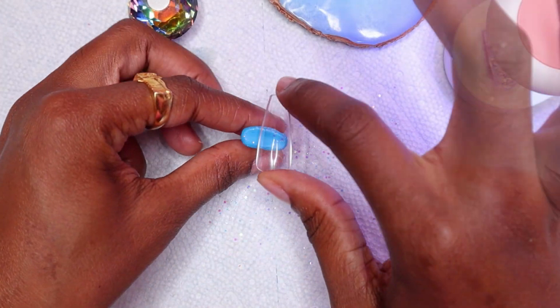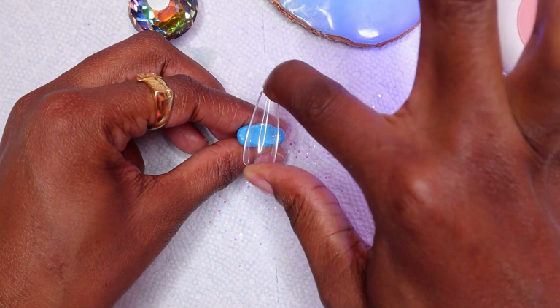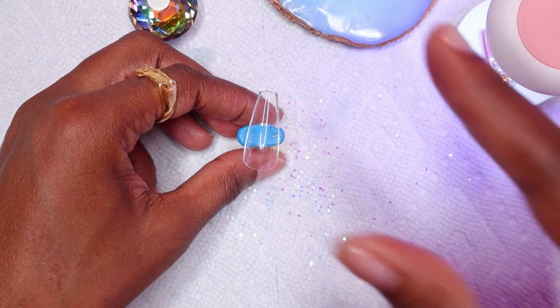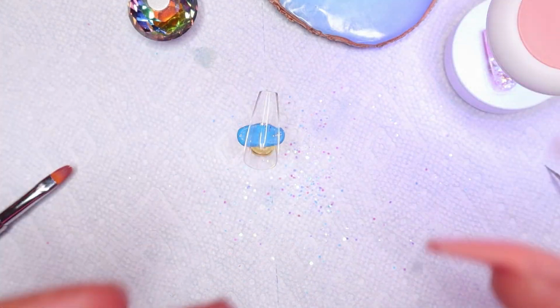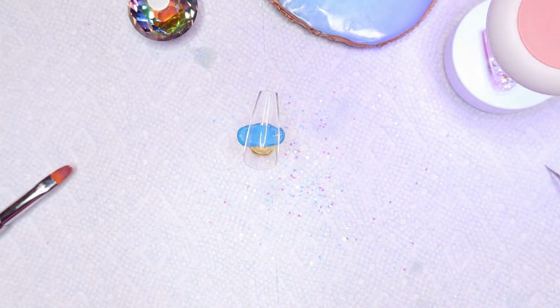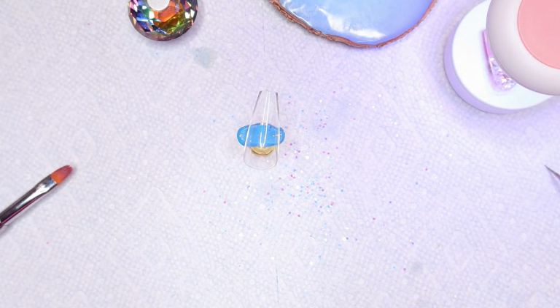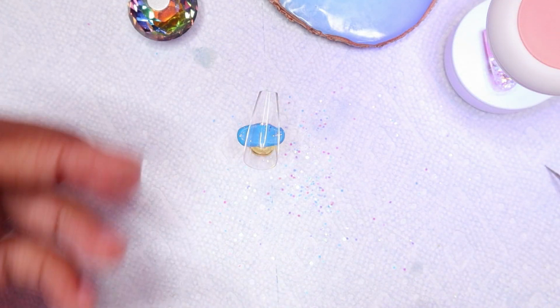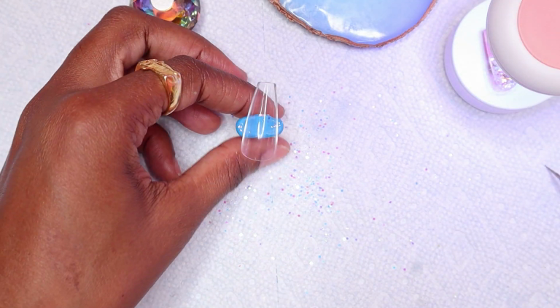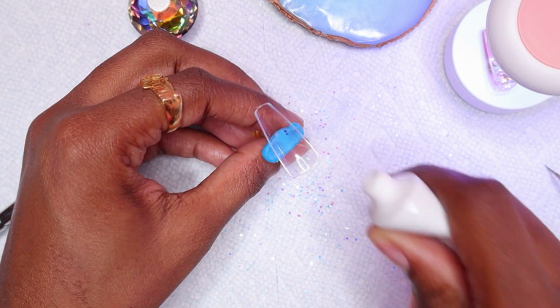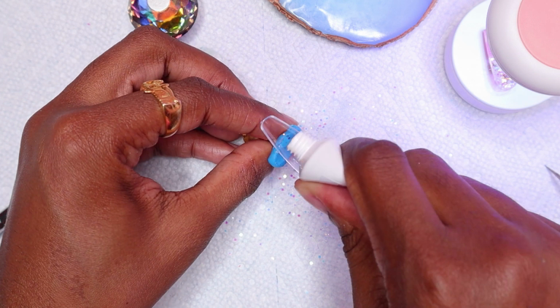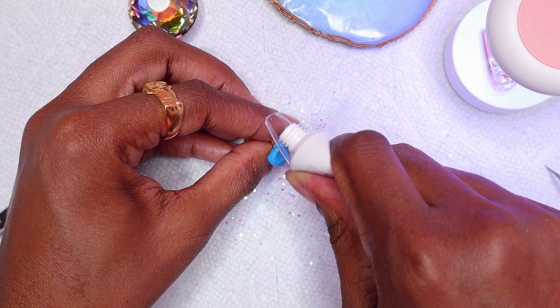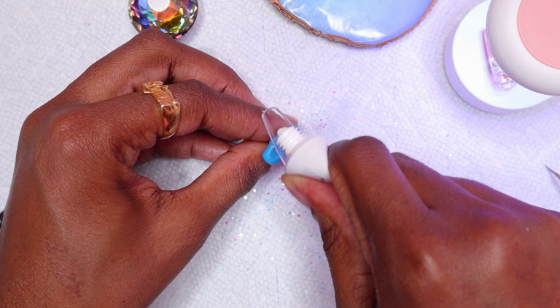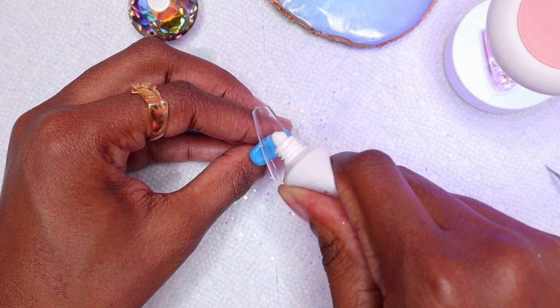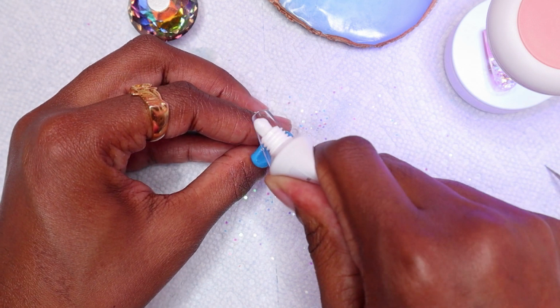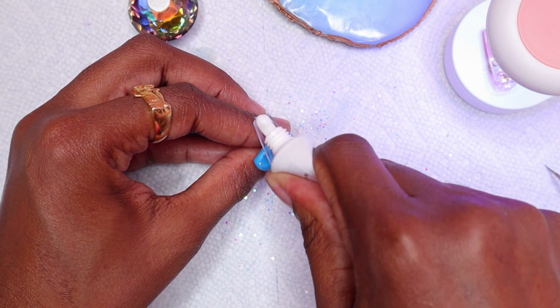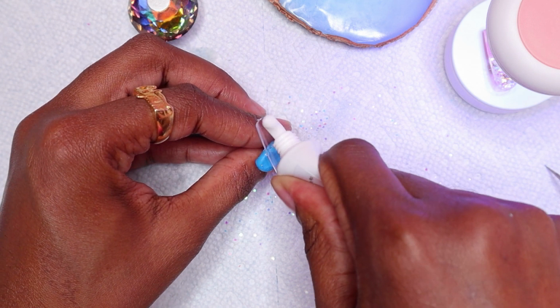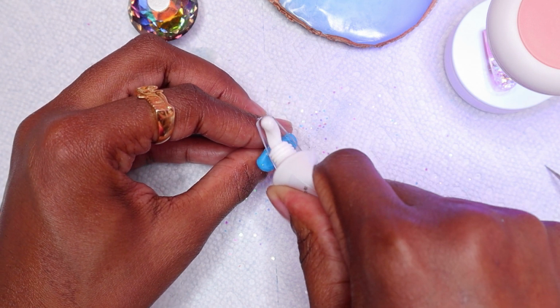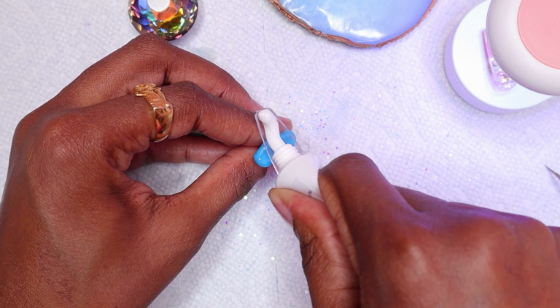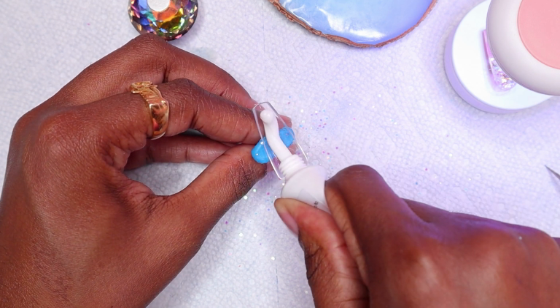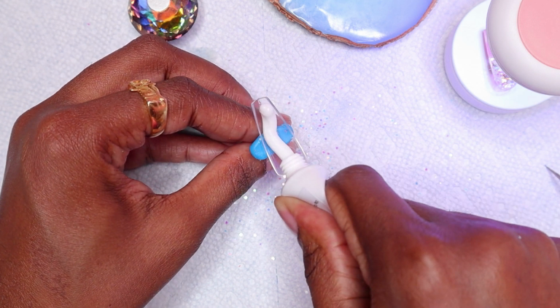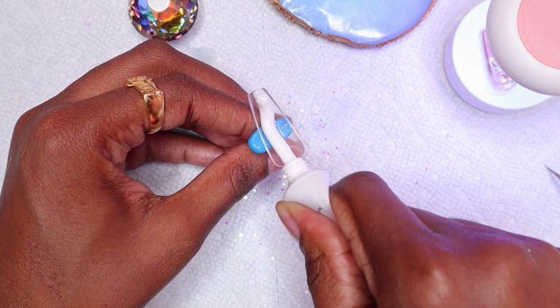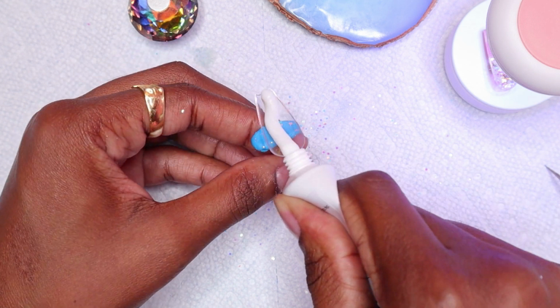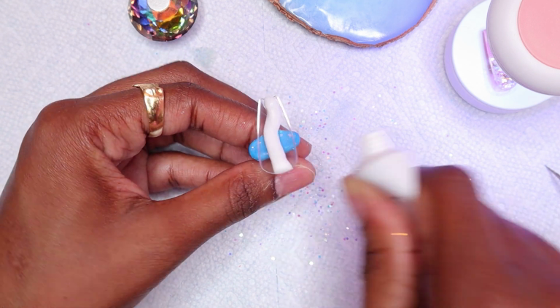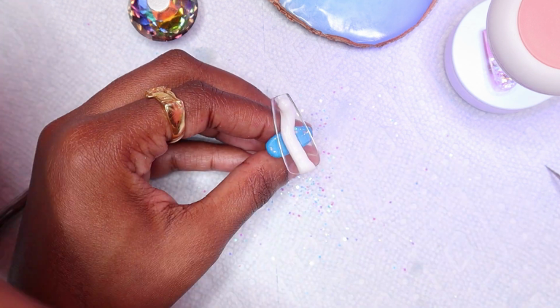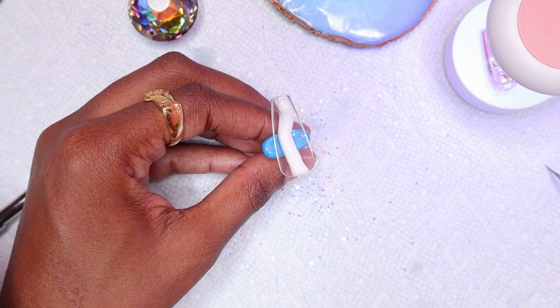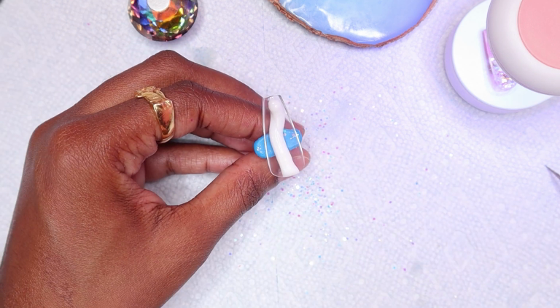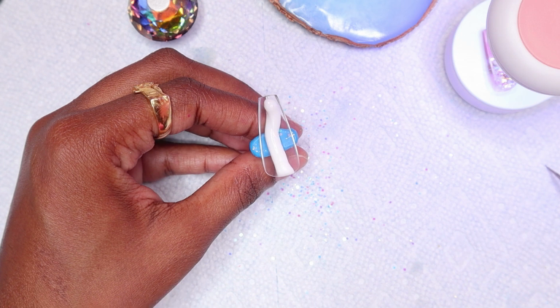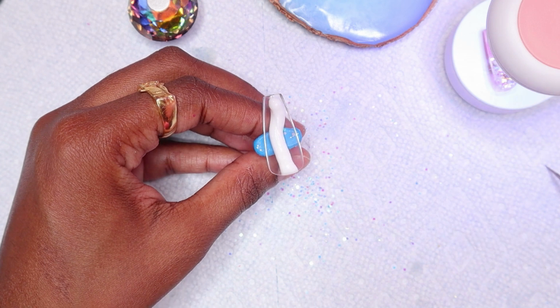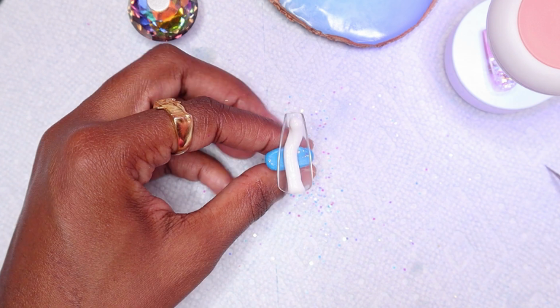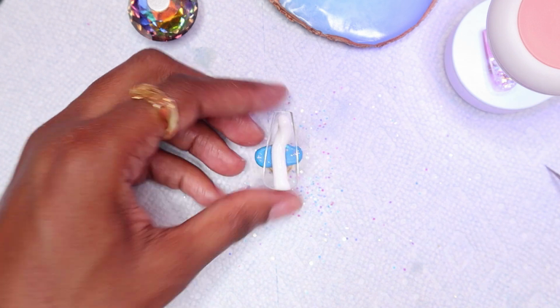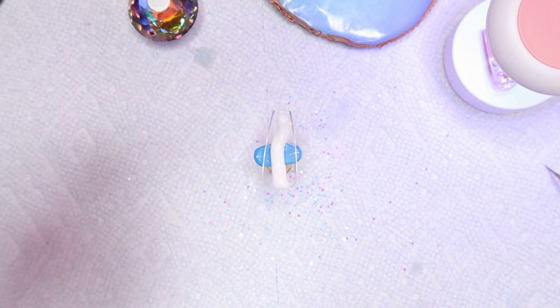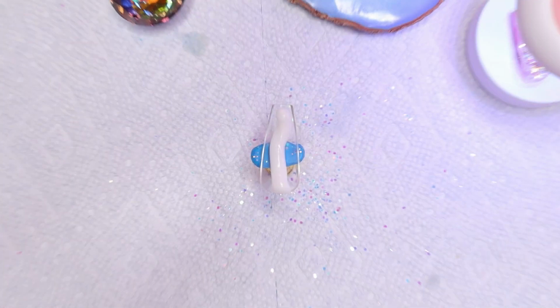While this nail was curing, I'm using the white polygel on the thumbnail. This design was inspired by a picture I have right here.